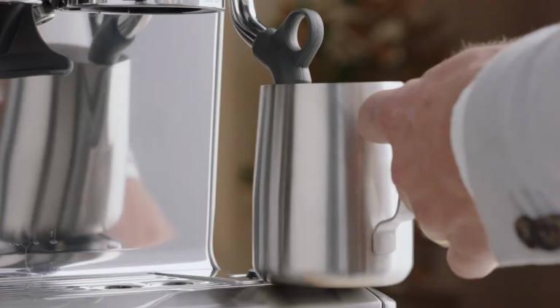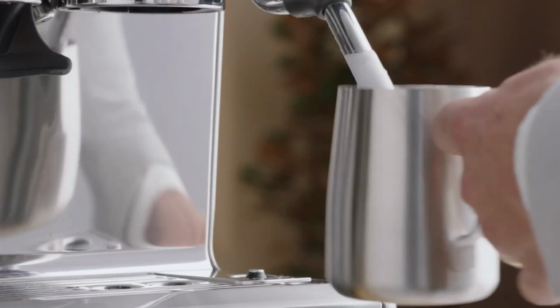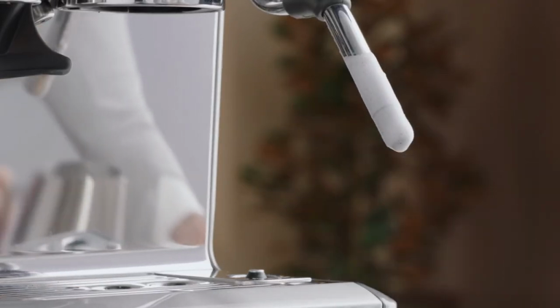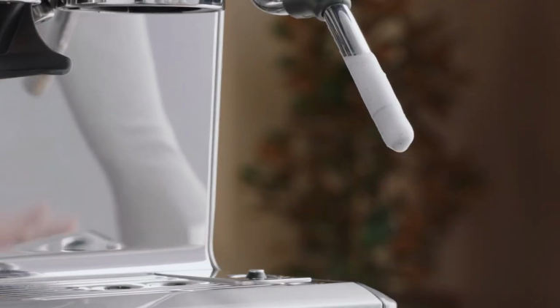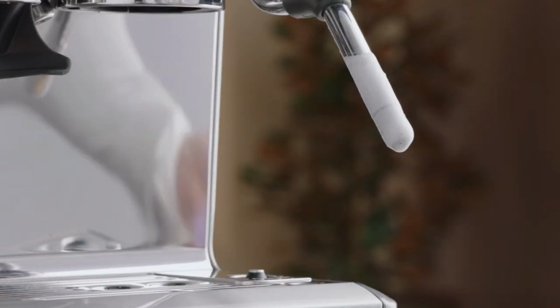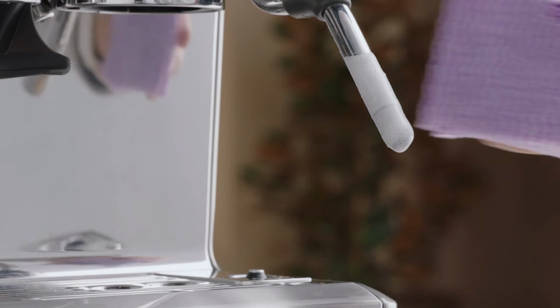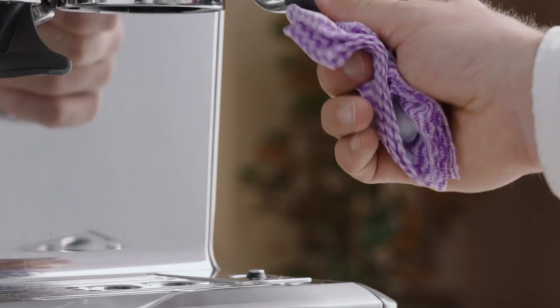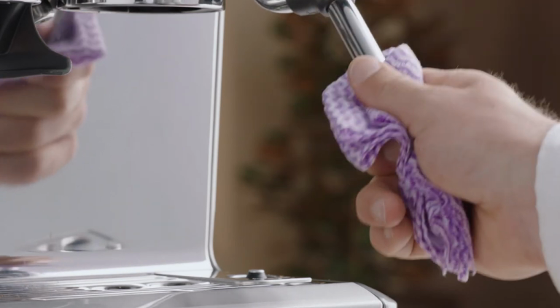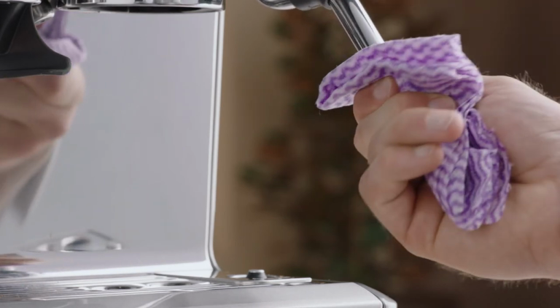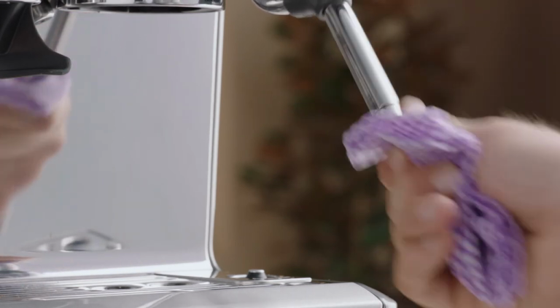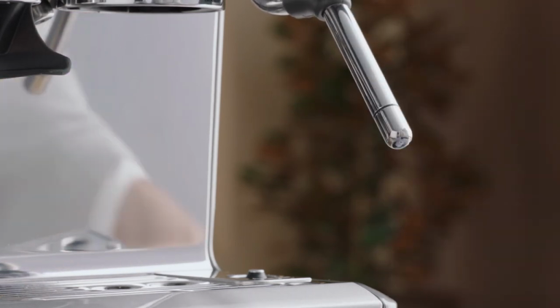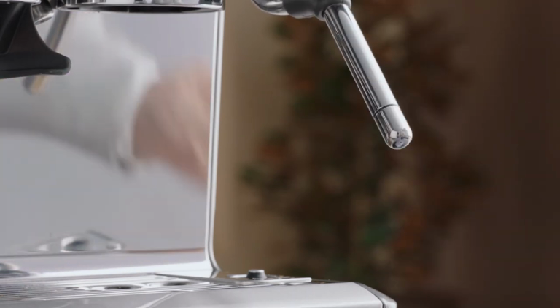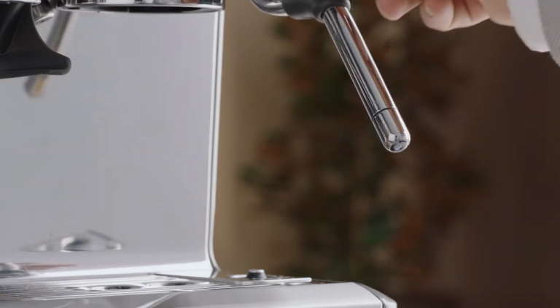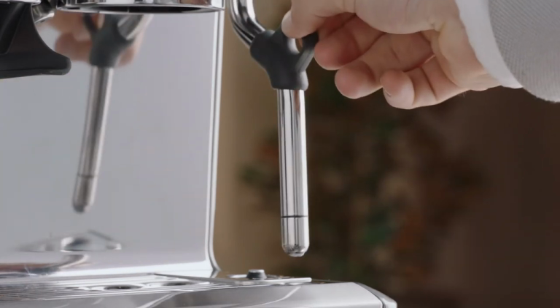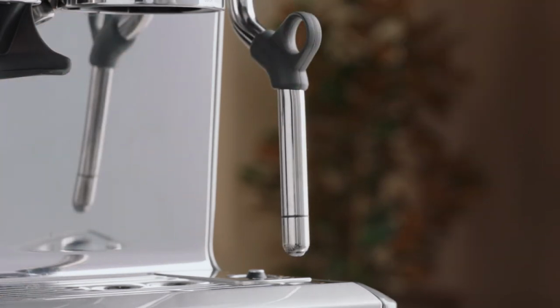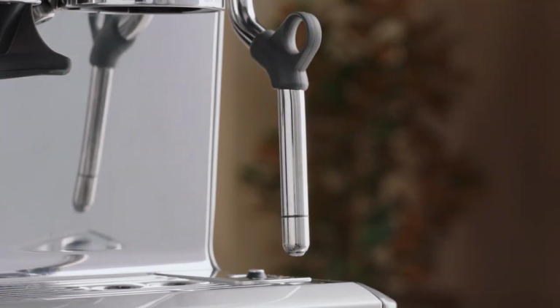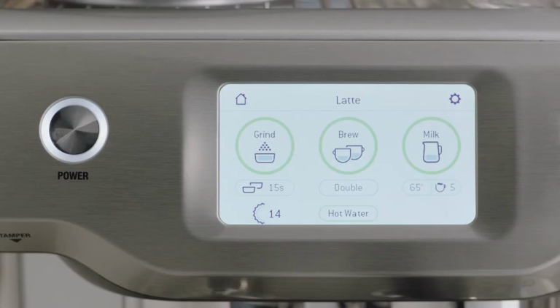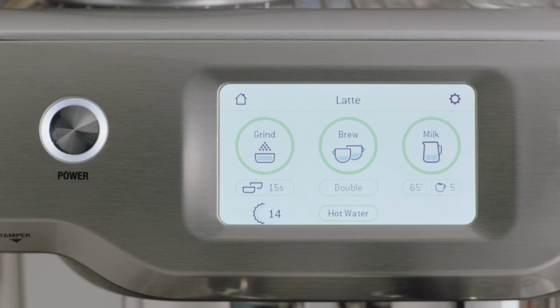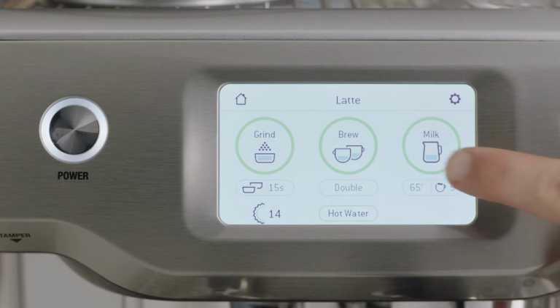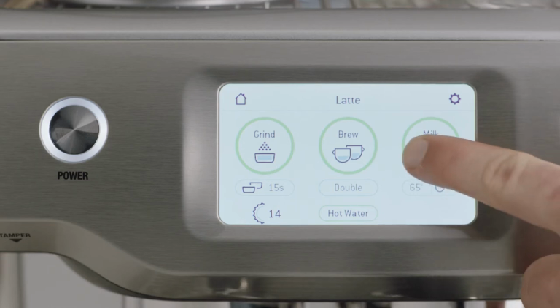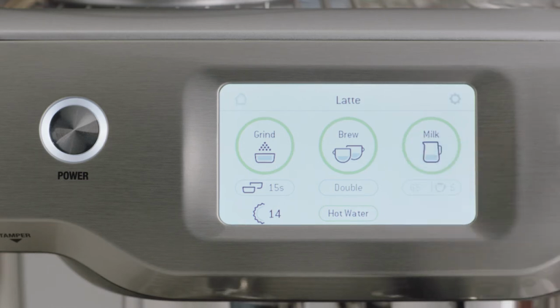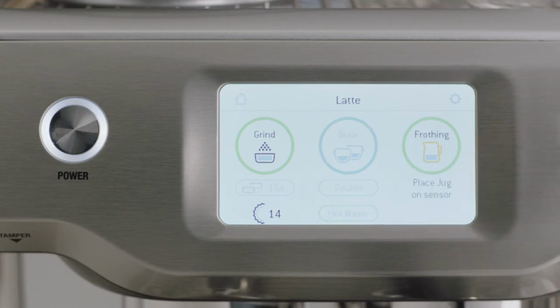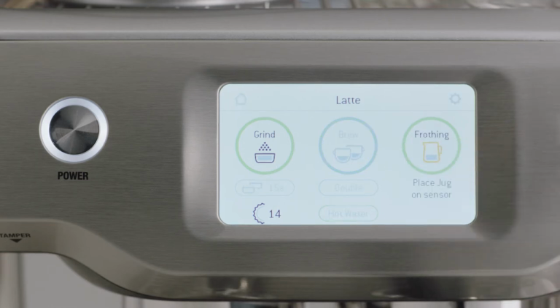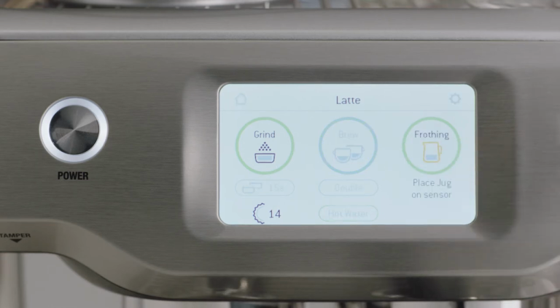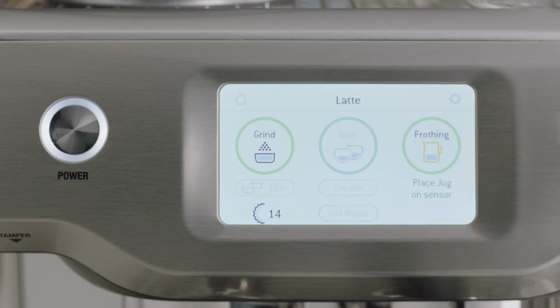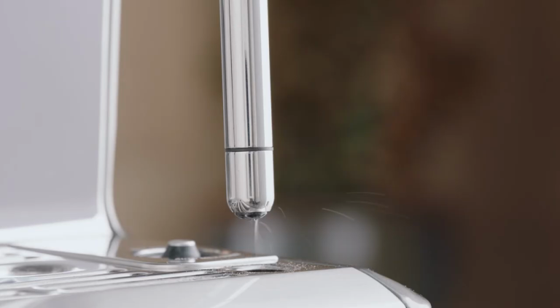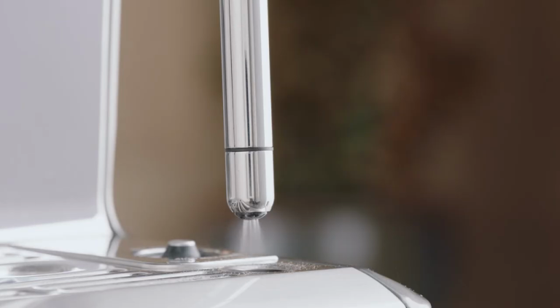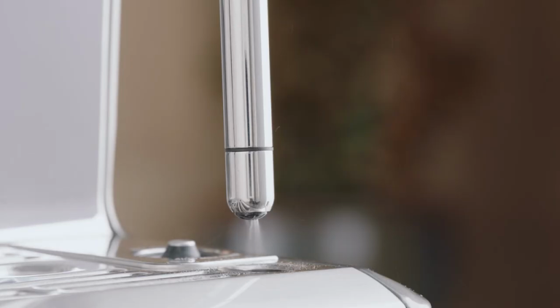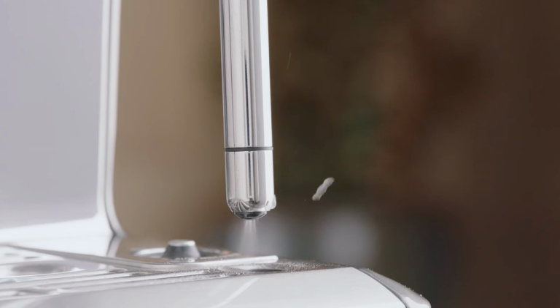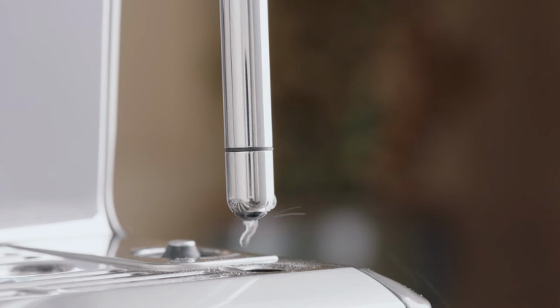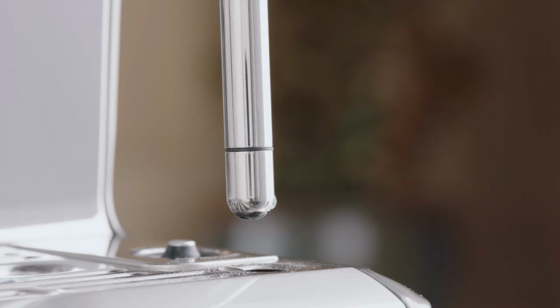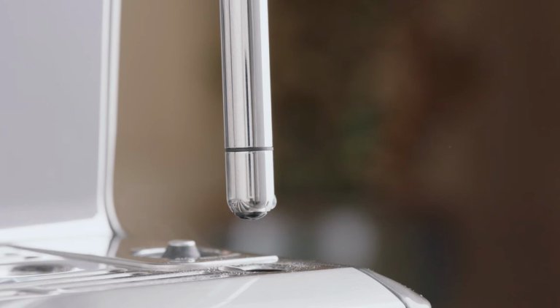To clean the steam wand after use, wipe it down thoroughly with a damp cloth. Direct the steam wand back over the drip tray, then touch the milk icon to purge for a few seconds. This will clear any remaining milk inside the wand.